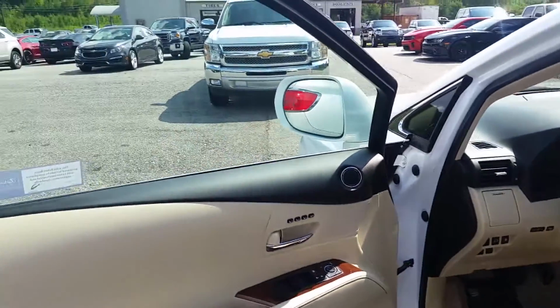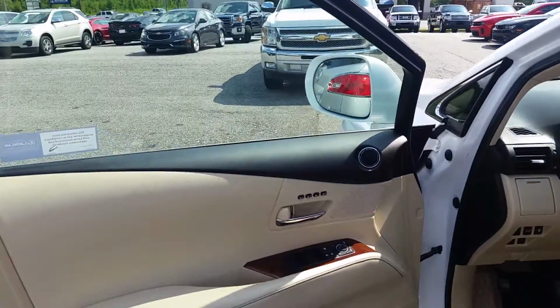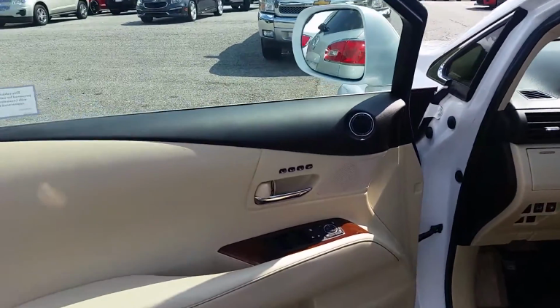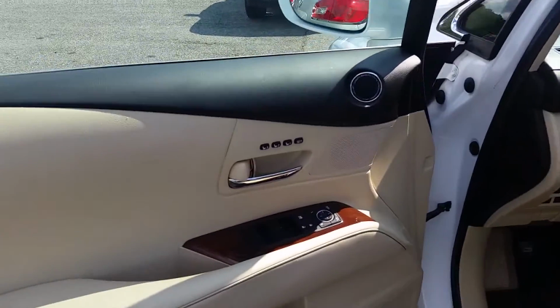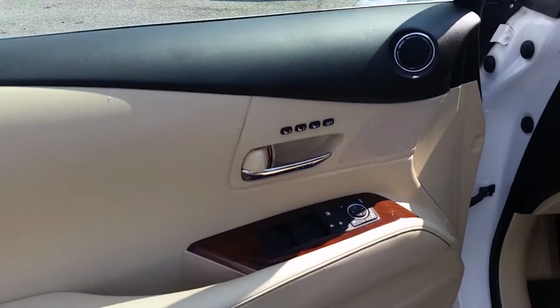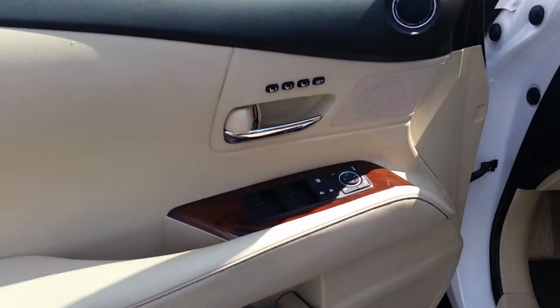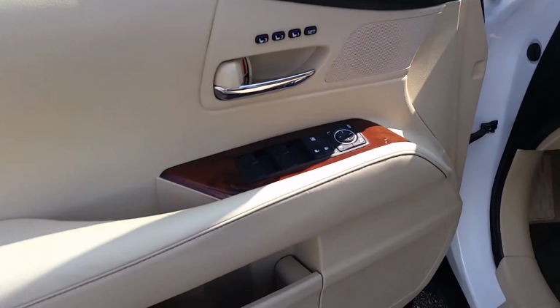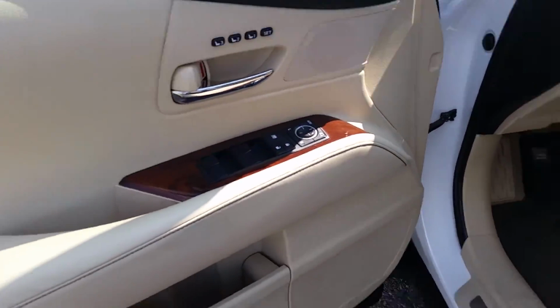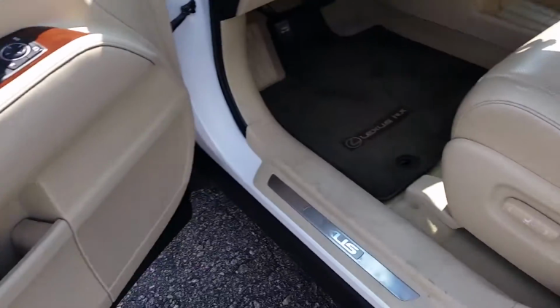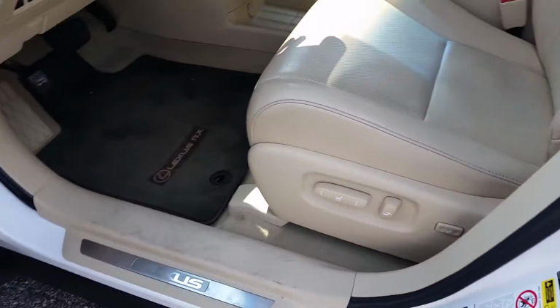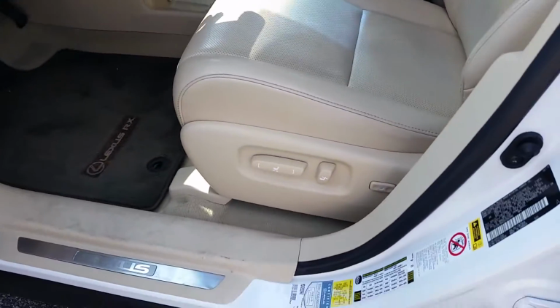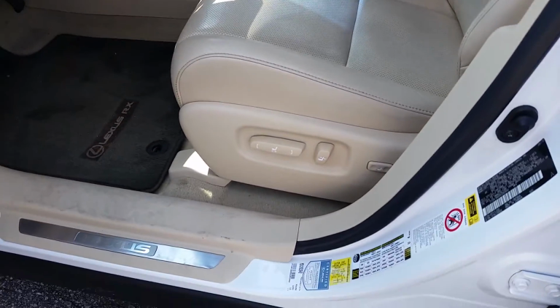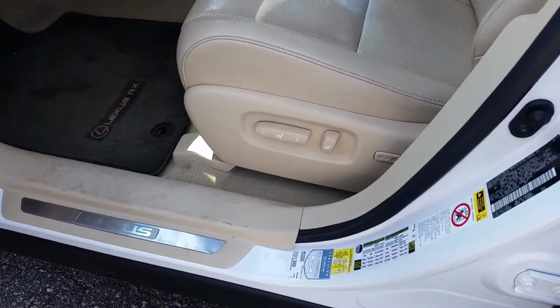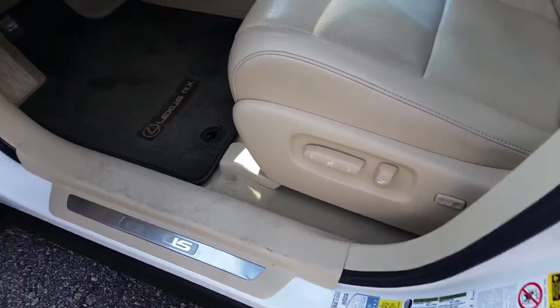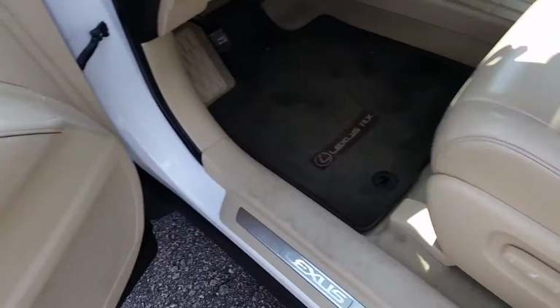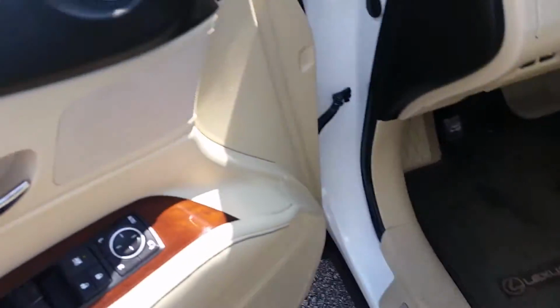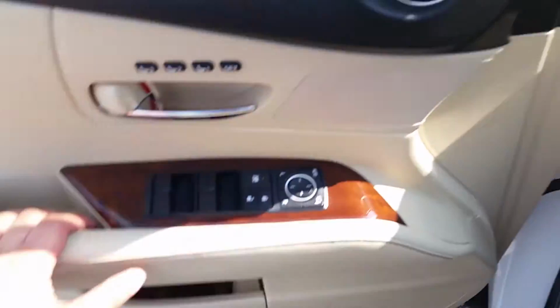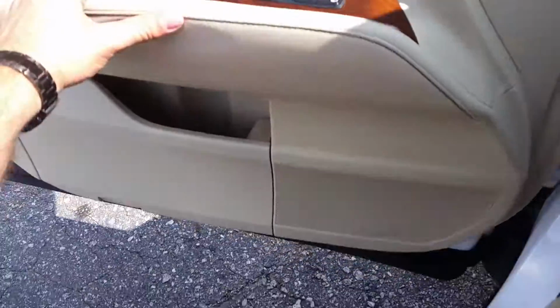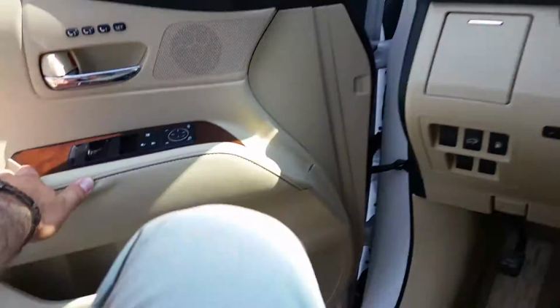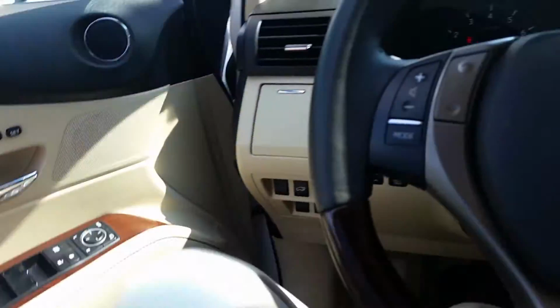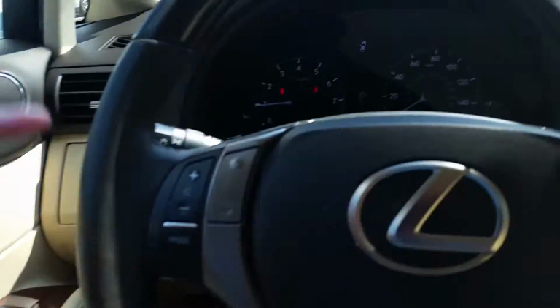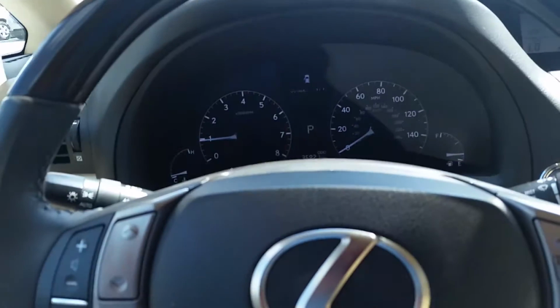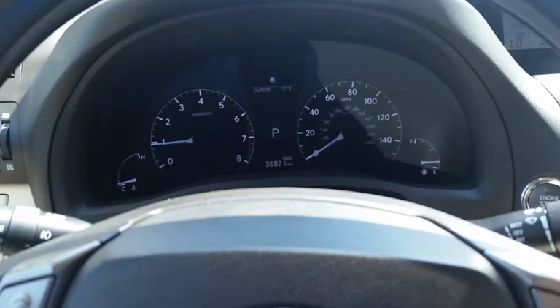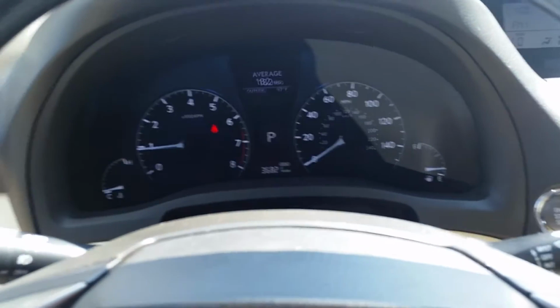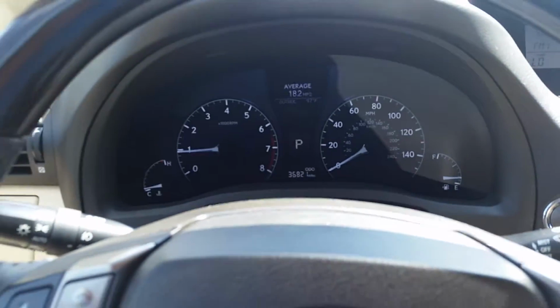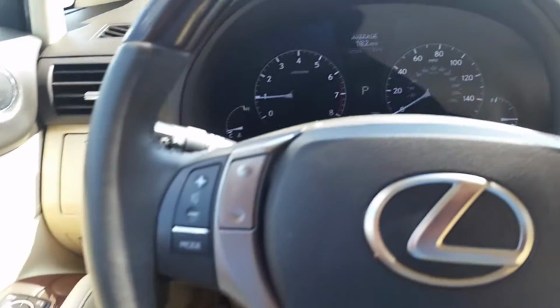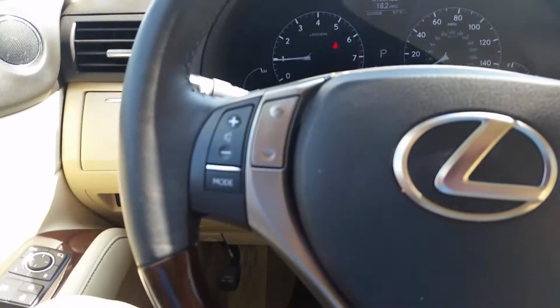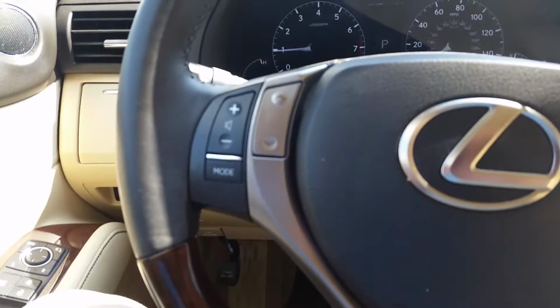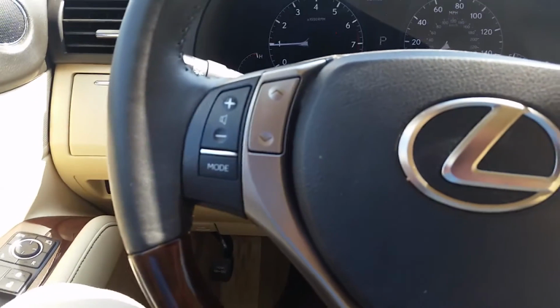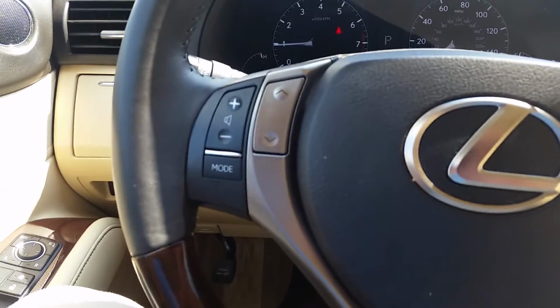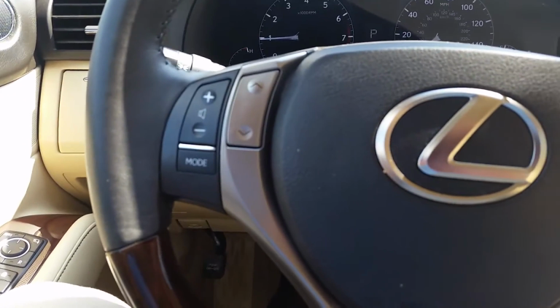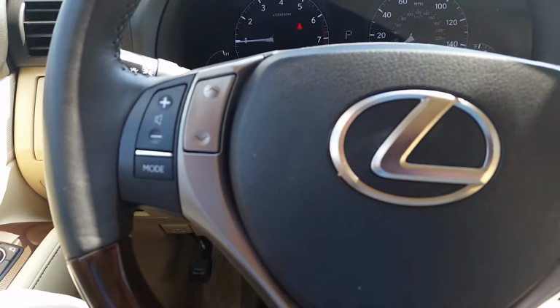Got some memory seats, controls on your window, seat controls. Just under 37,000 miles, steering wheel controls for you.